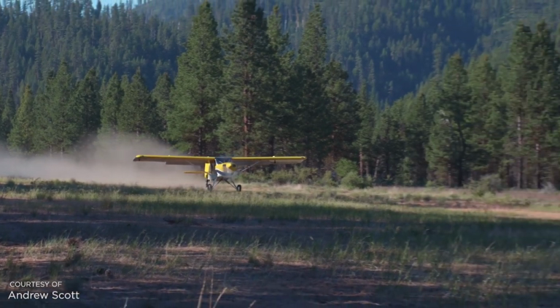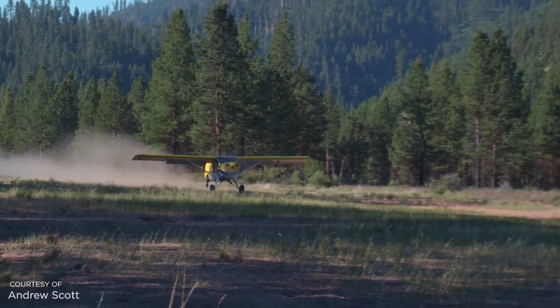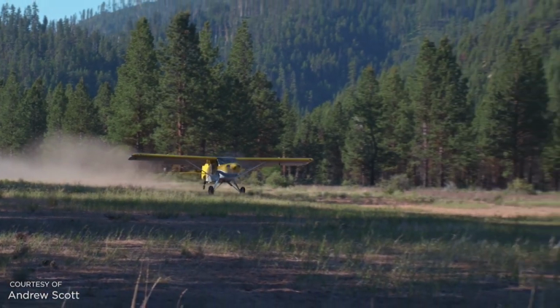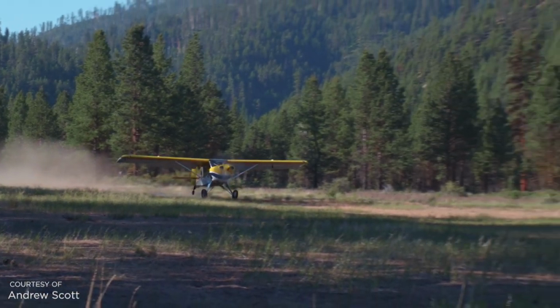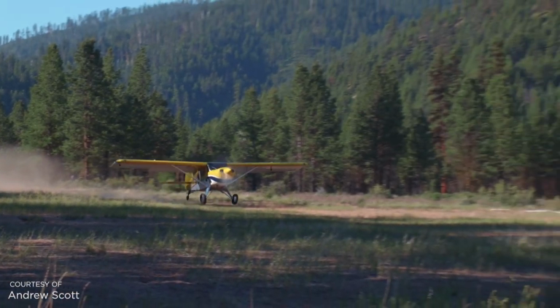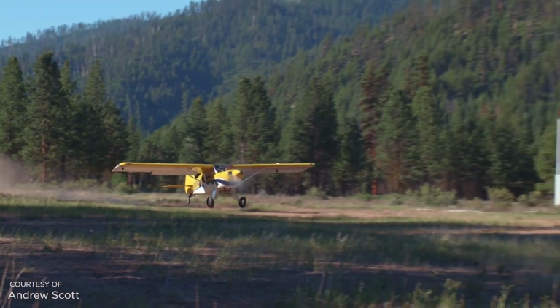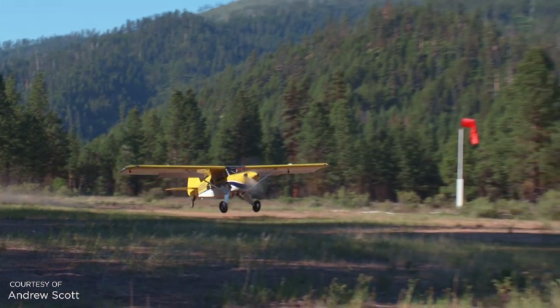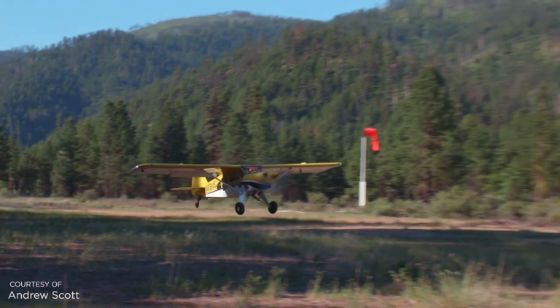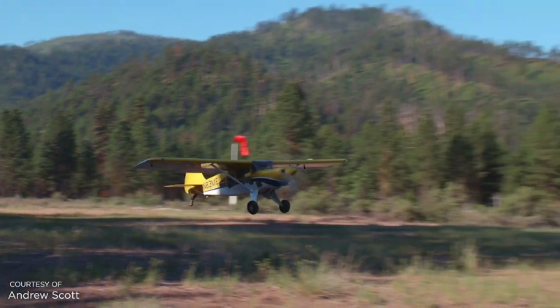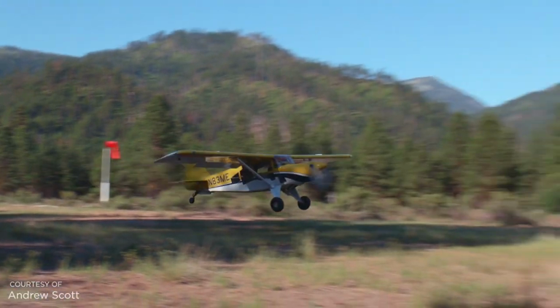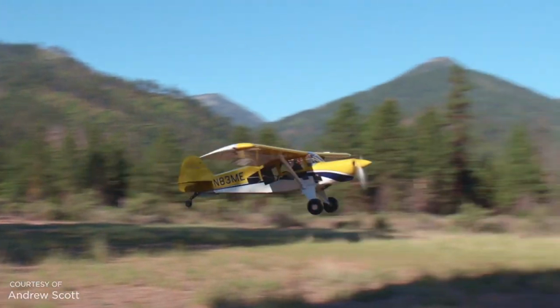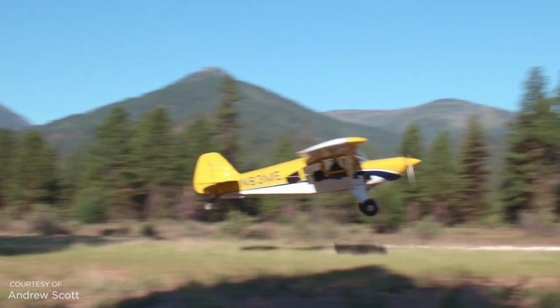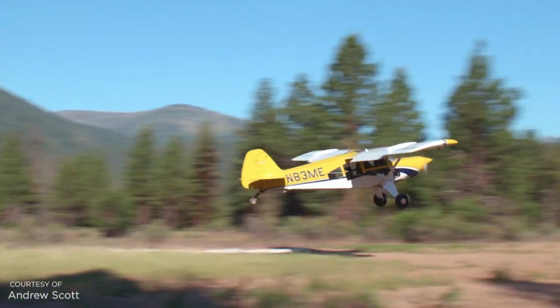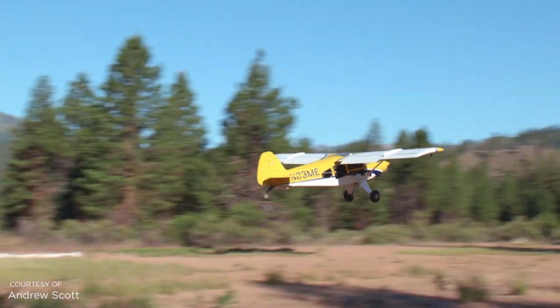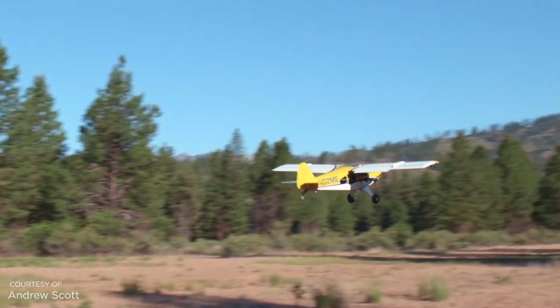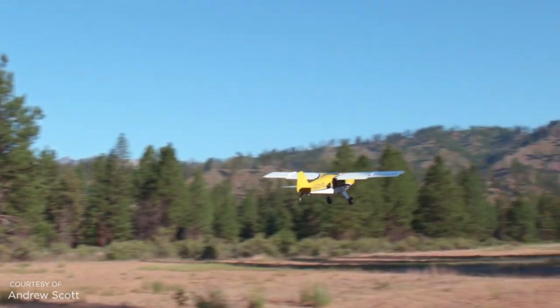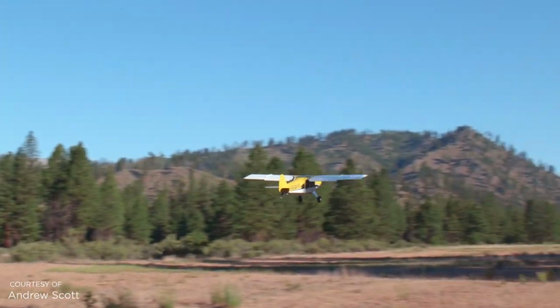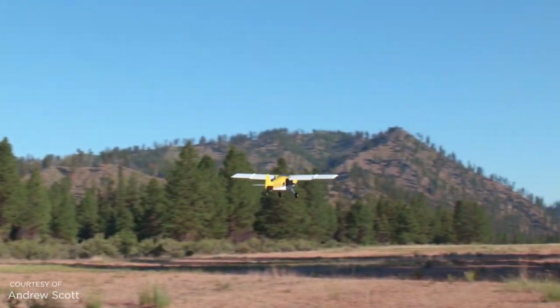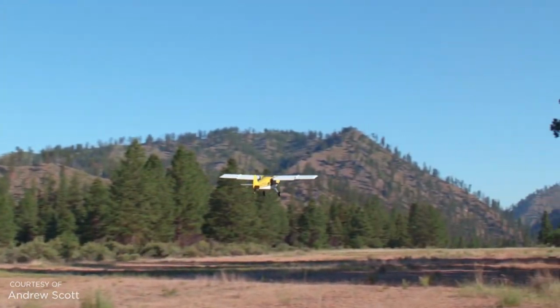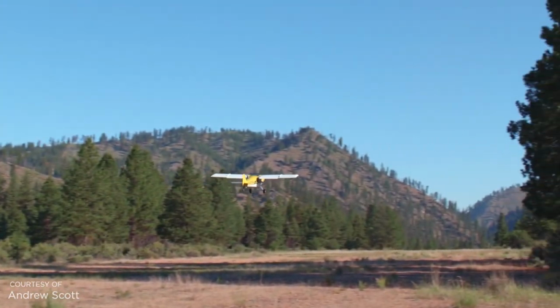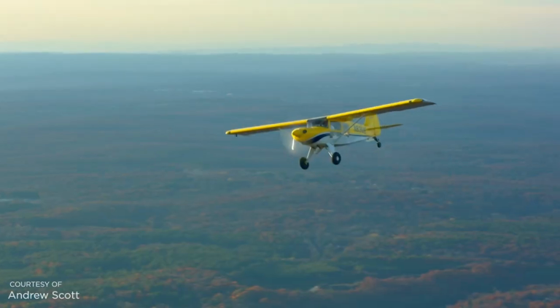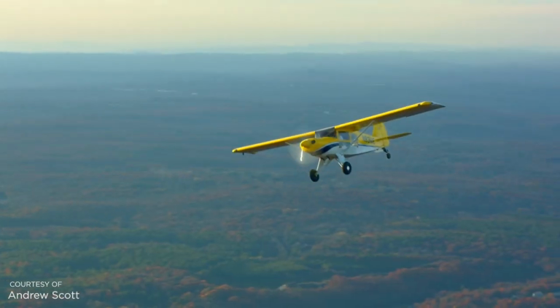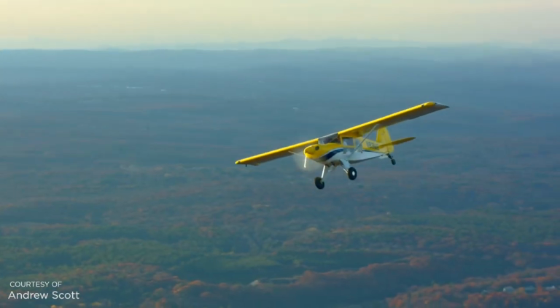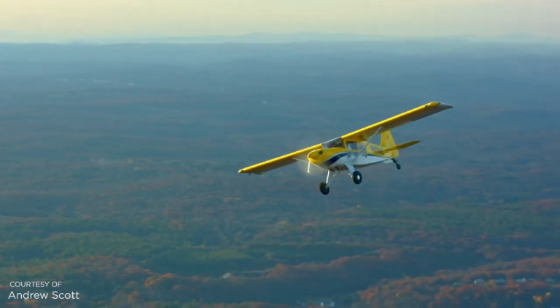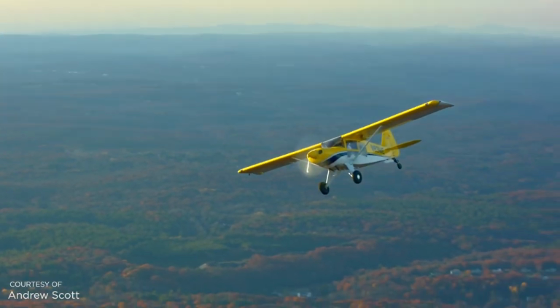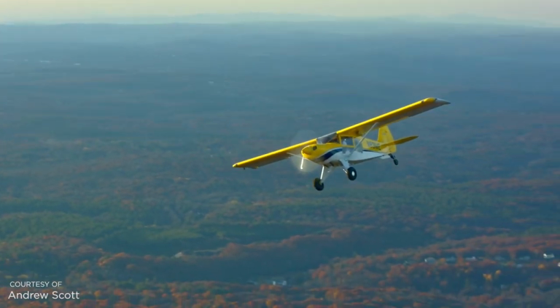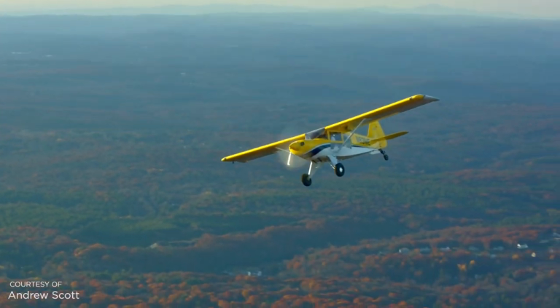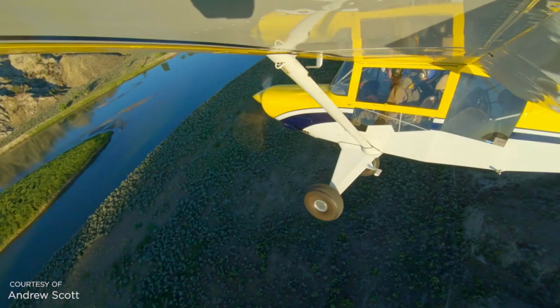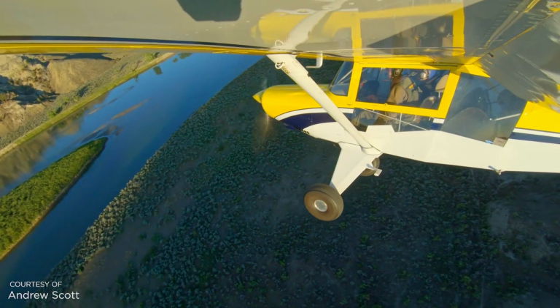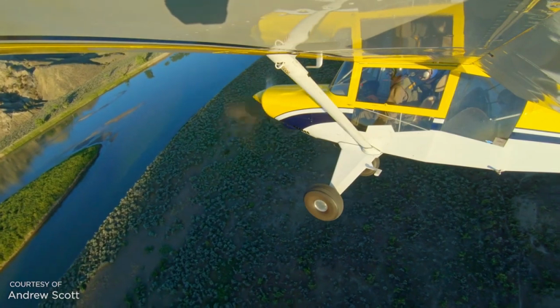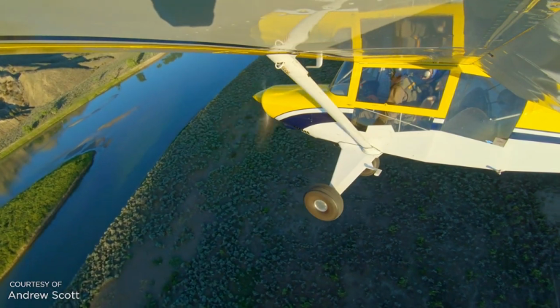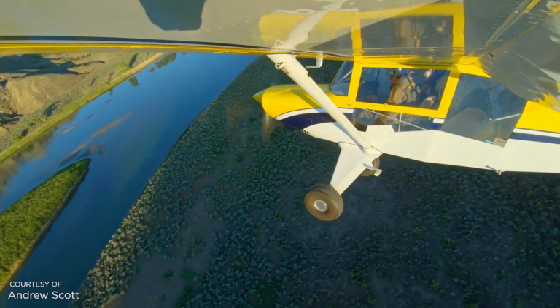Bearhawk models have everything you want in a backcountry airplane: amazing short takeoff and landing performance, decent cruise speed, and a rugged airframe.